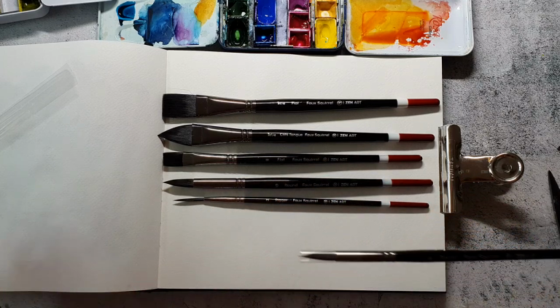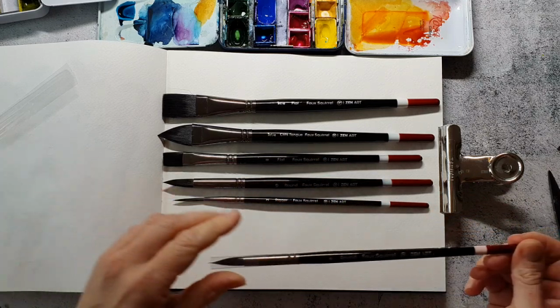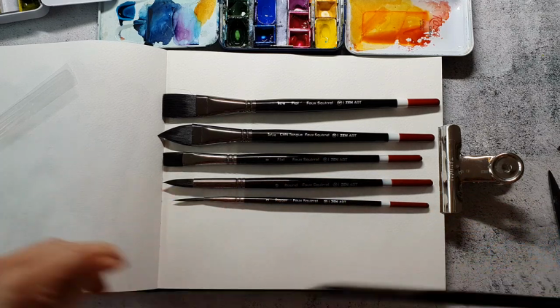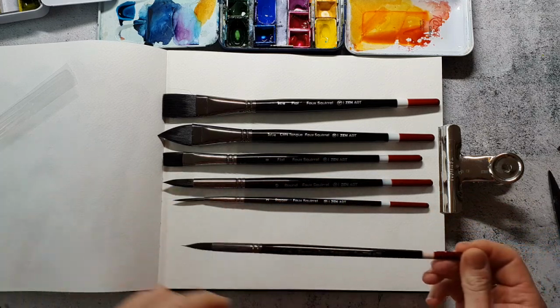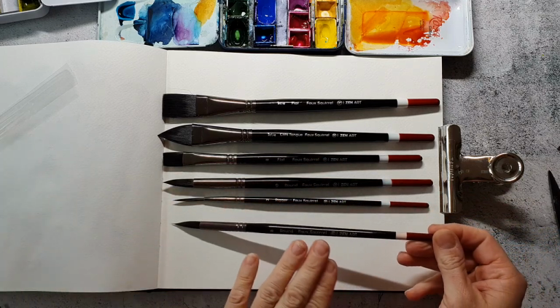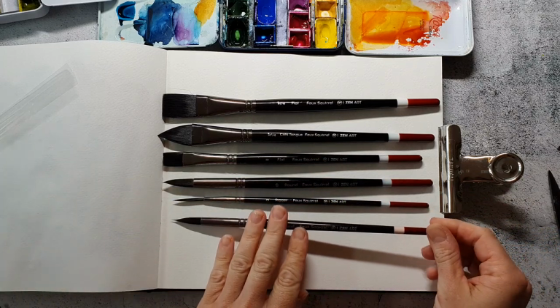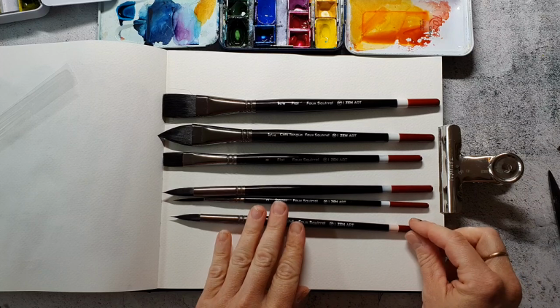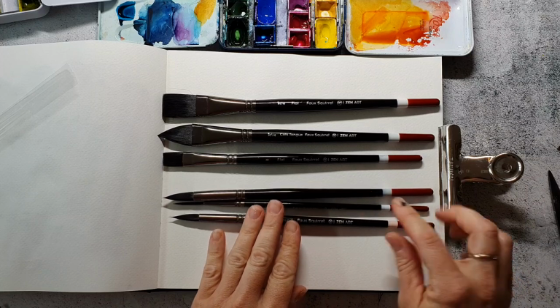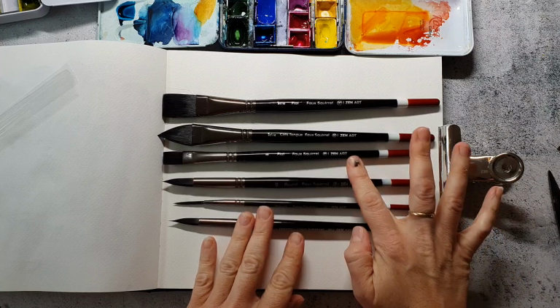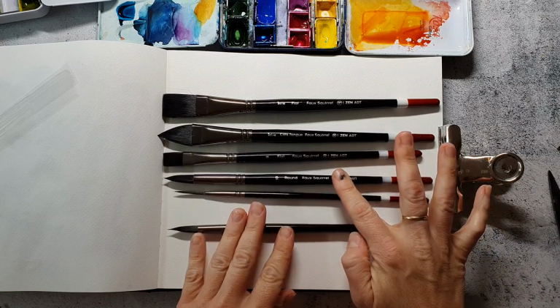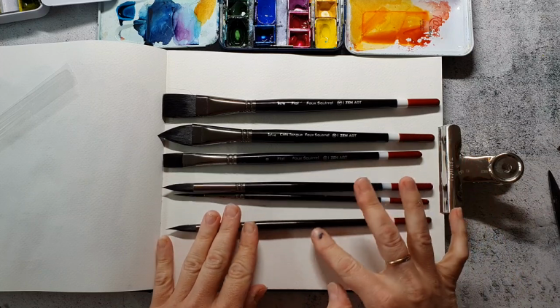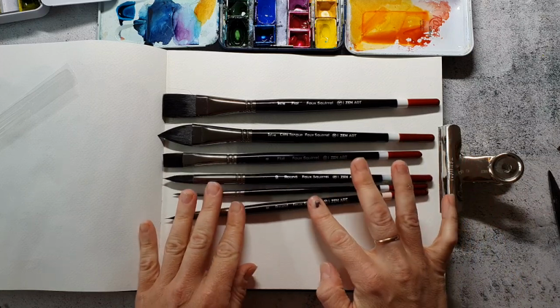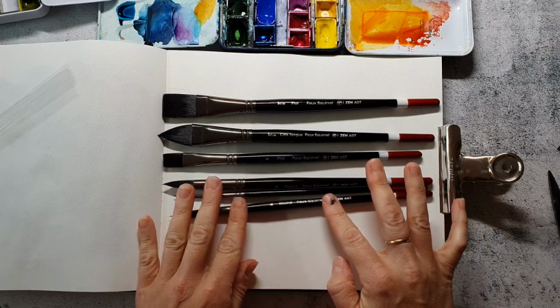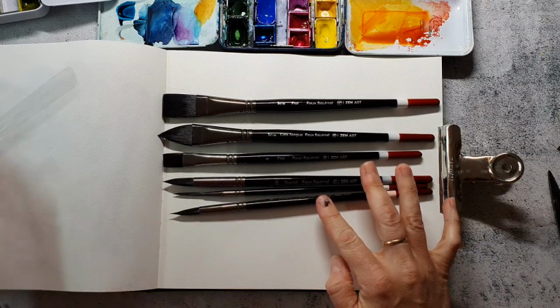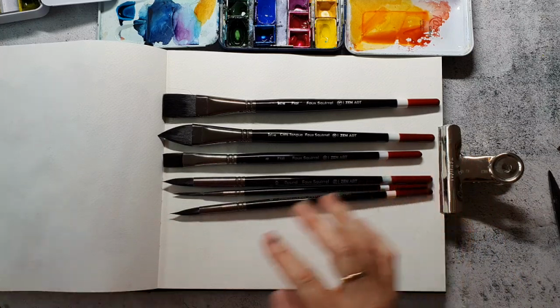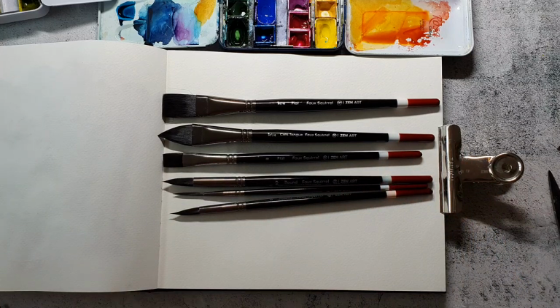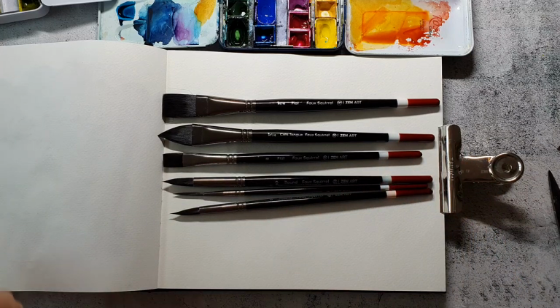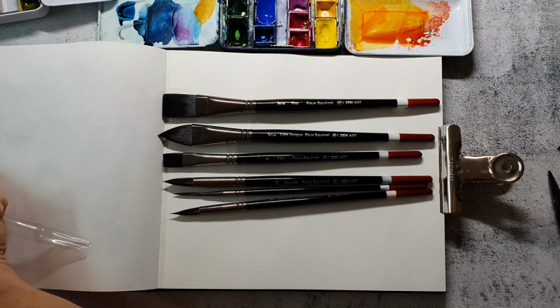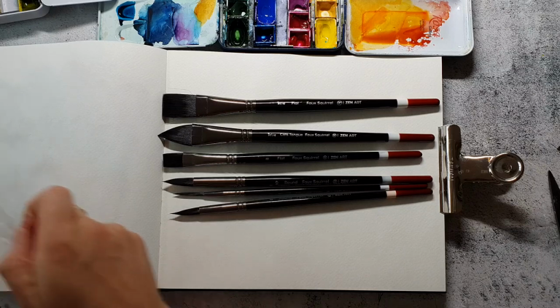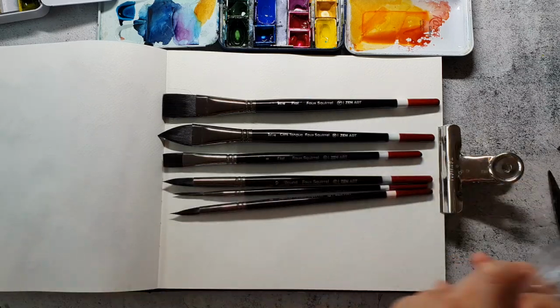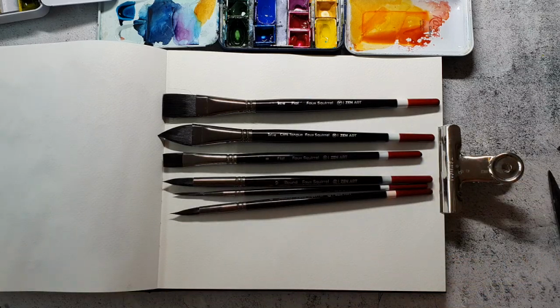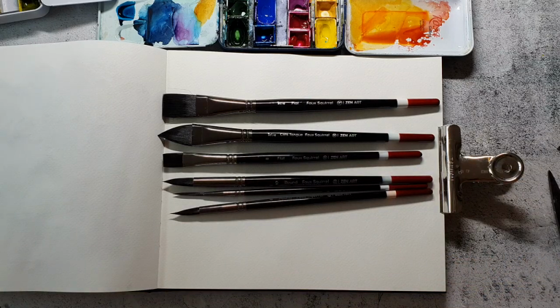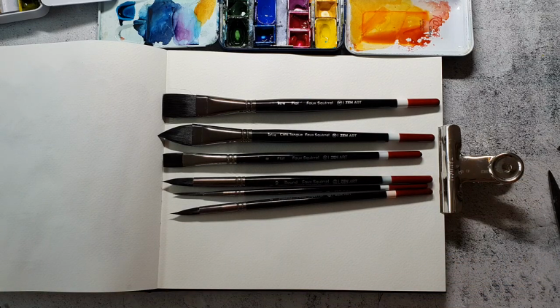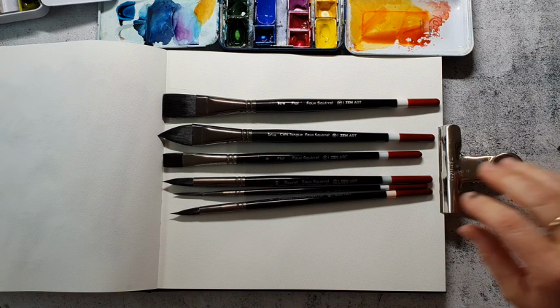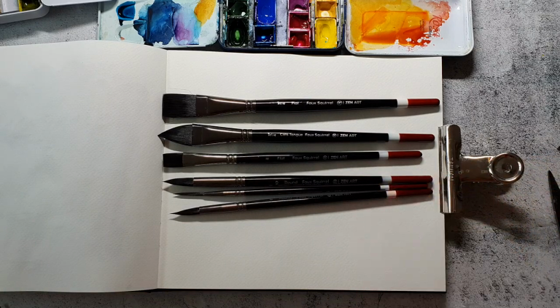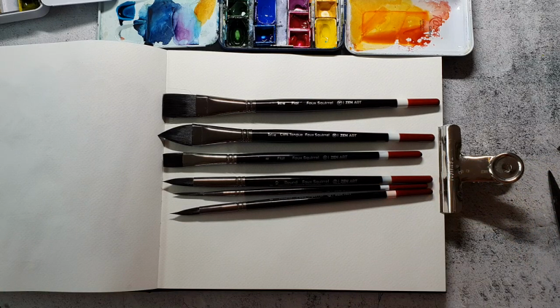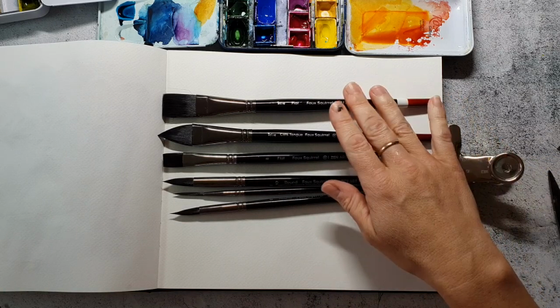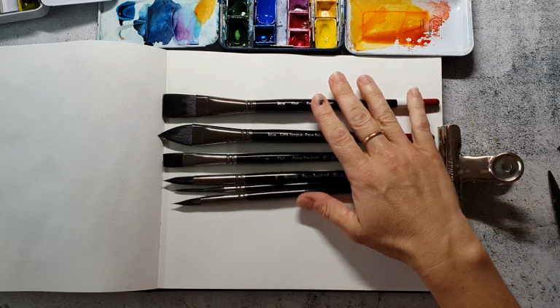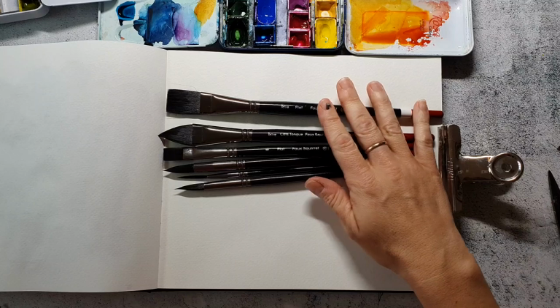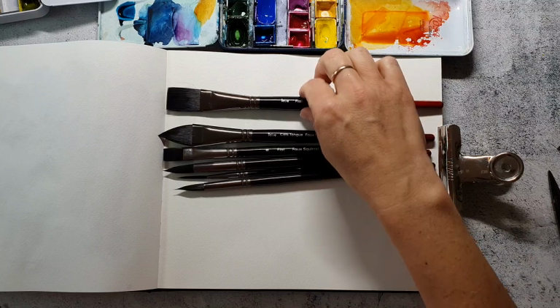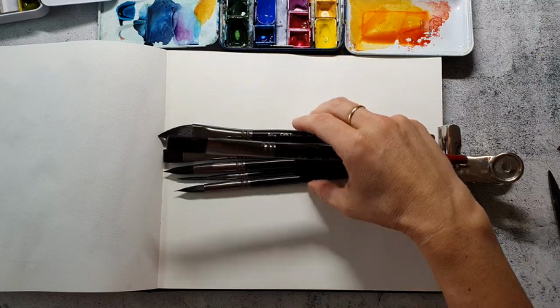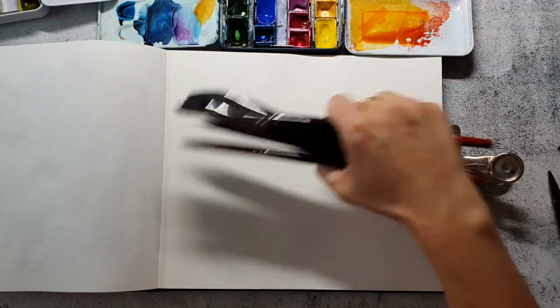These brushes are synthetic — there is no animal hair in them, but they are made to work like real brushes with real animal hair. Let's try them out.